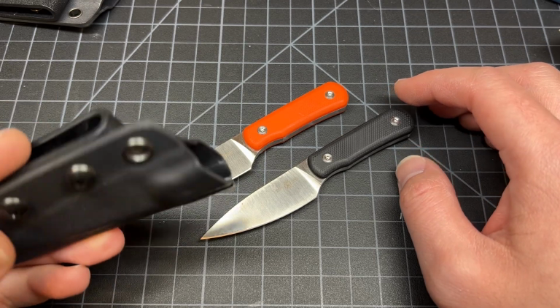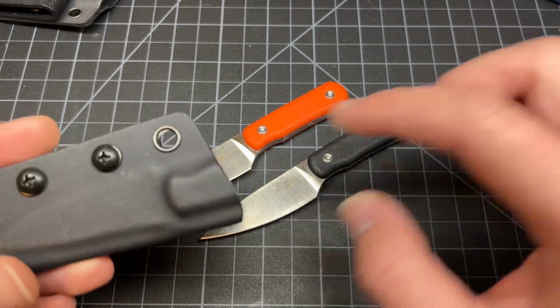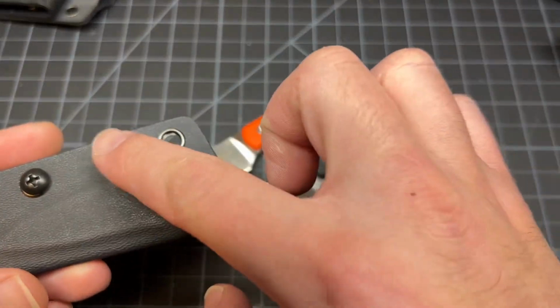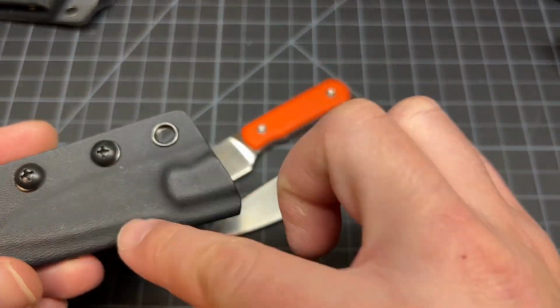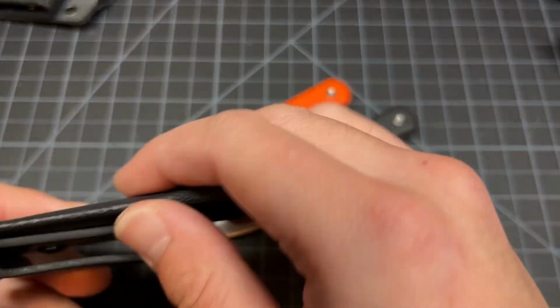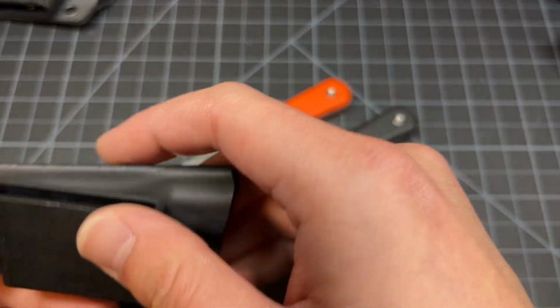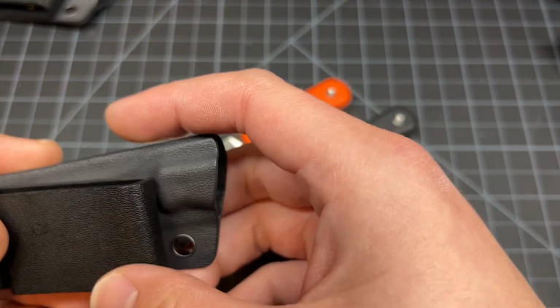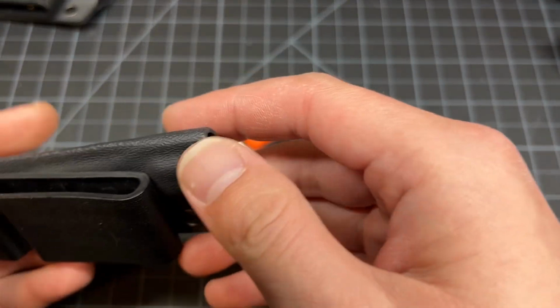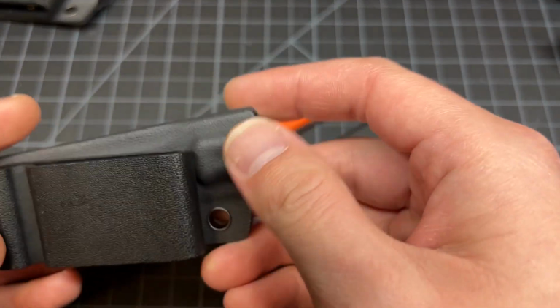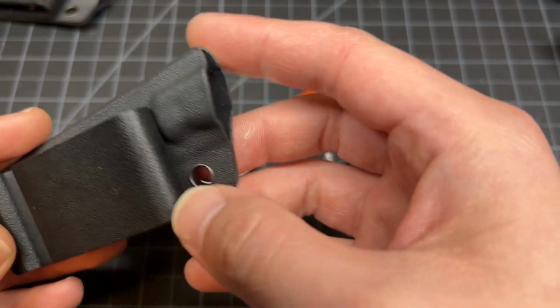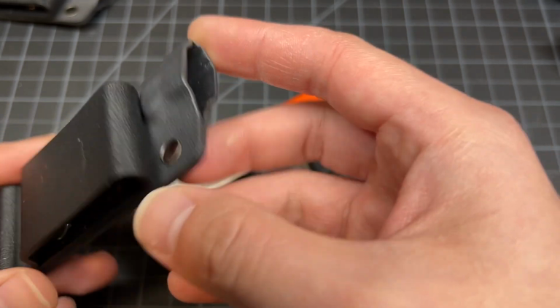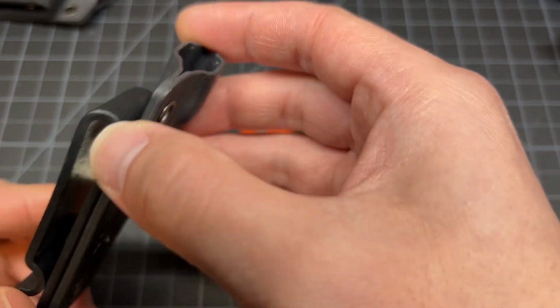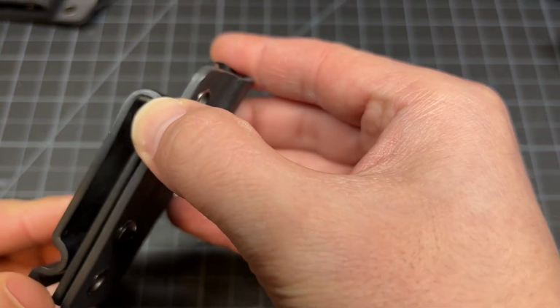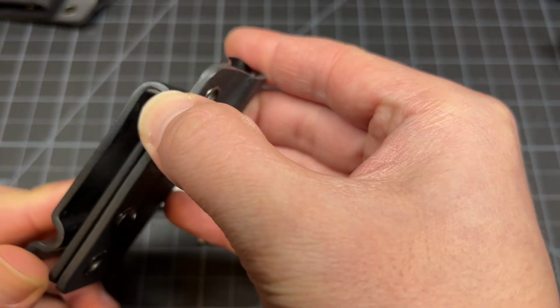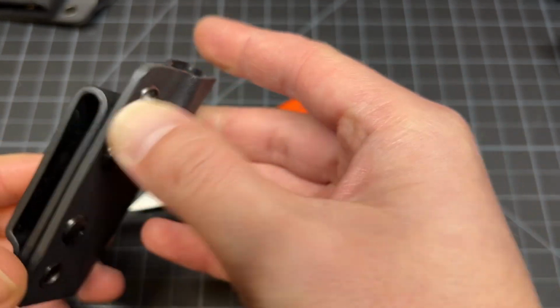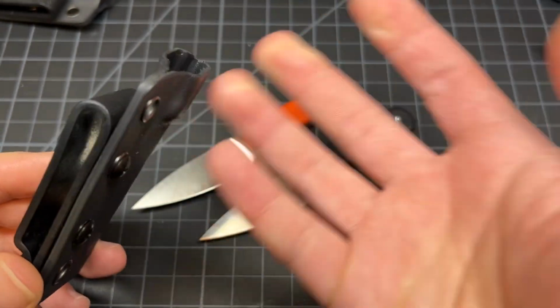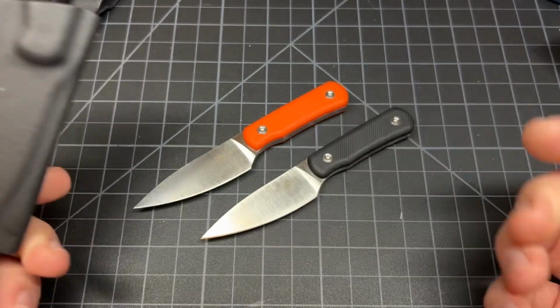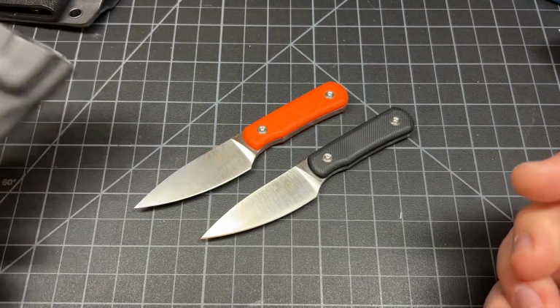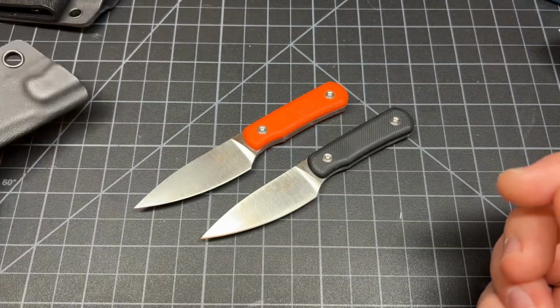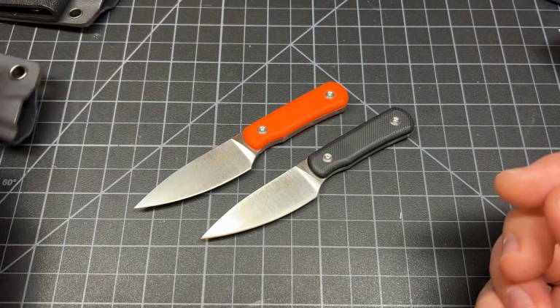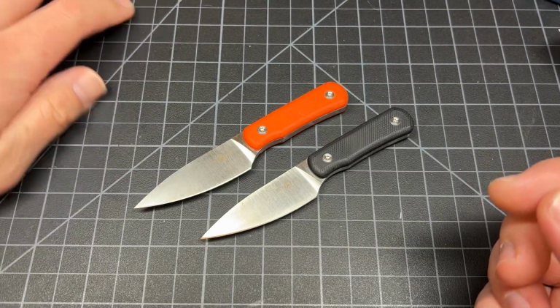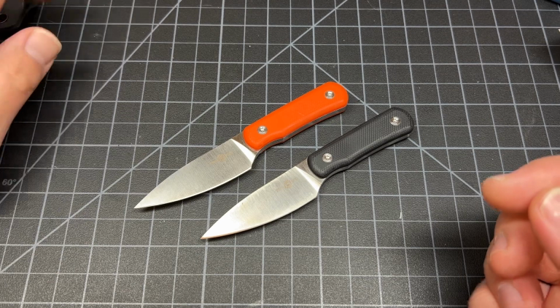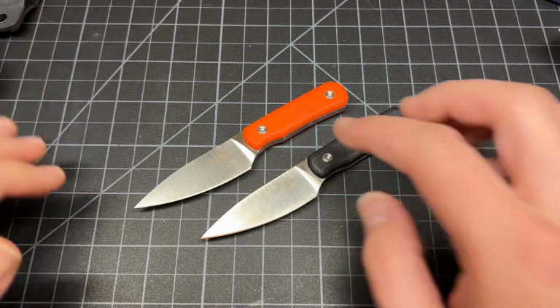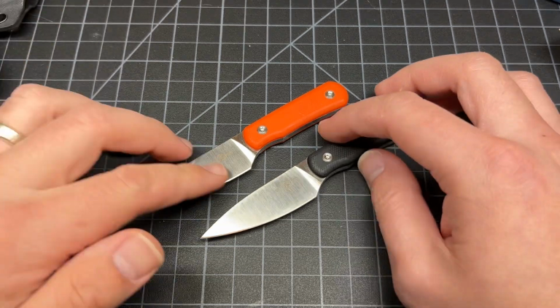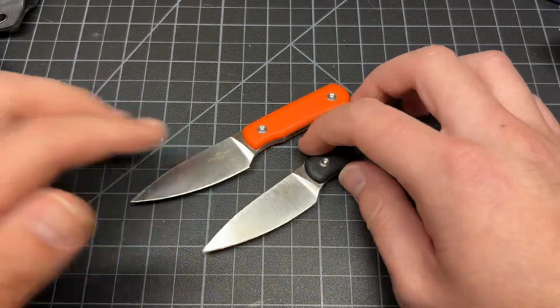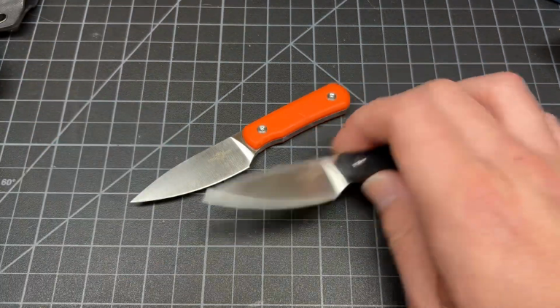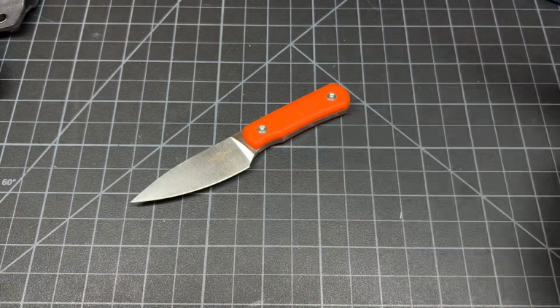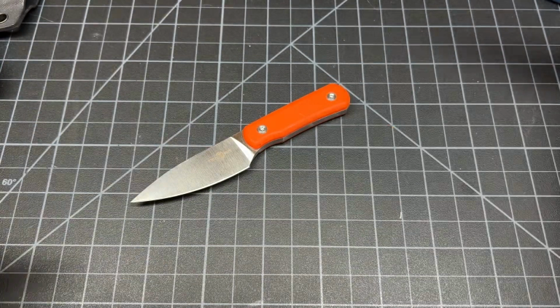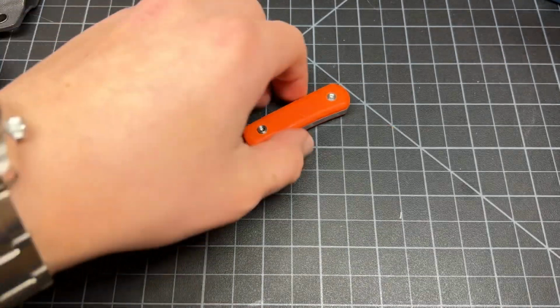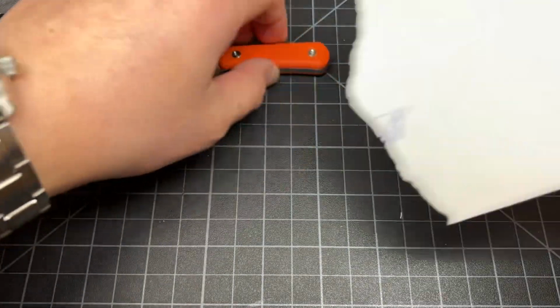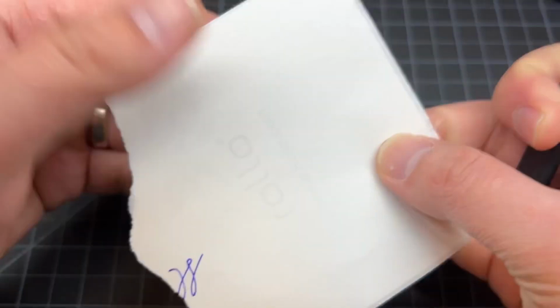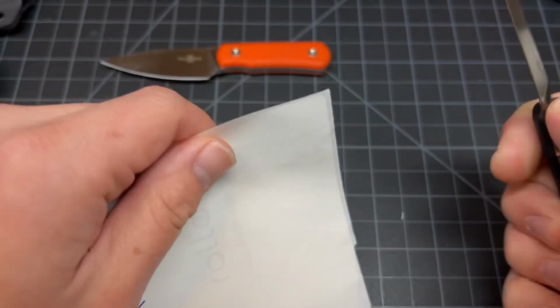I might want to buy a loop for this one to do scout carry. The sheath is not bad too. It's honestly not that bad of a knife.